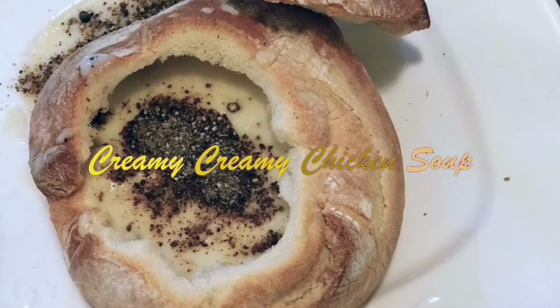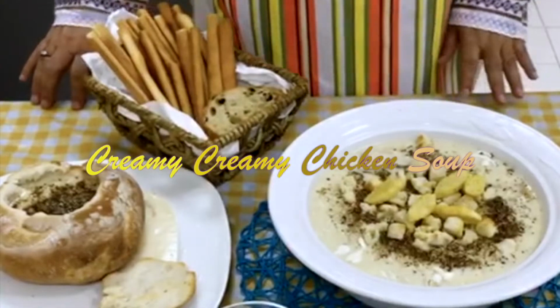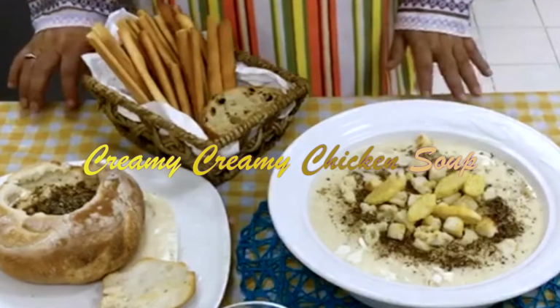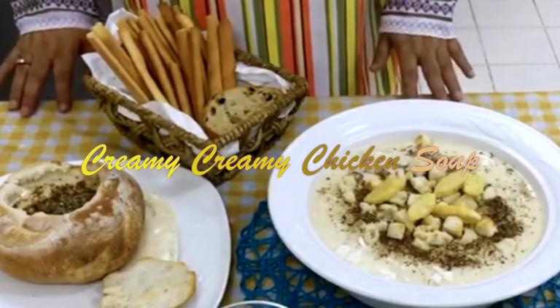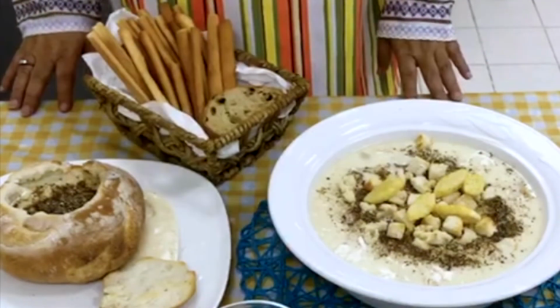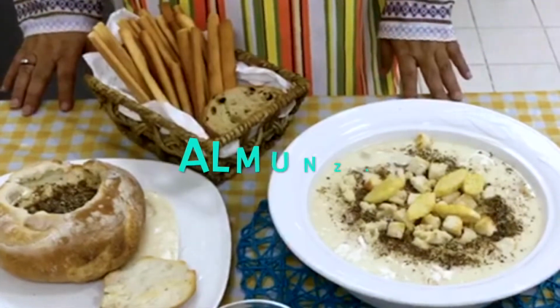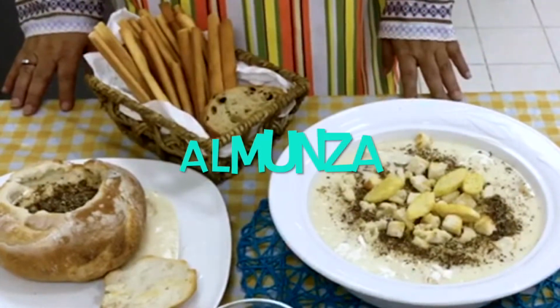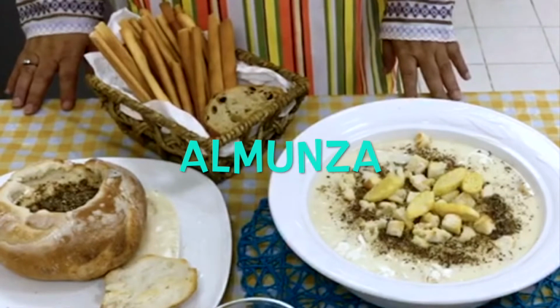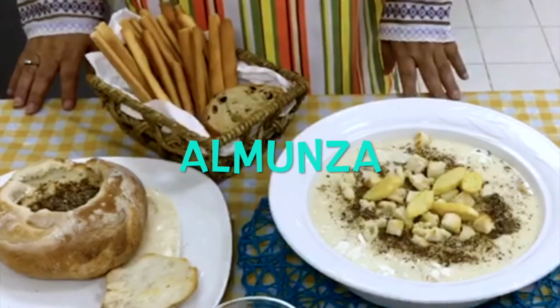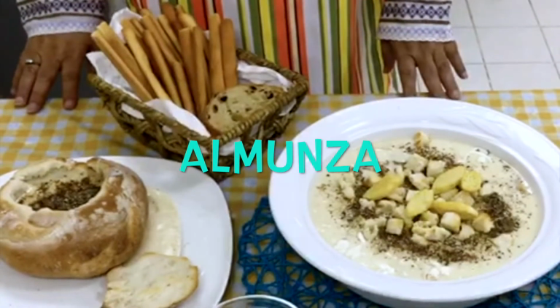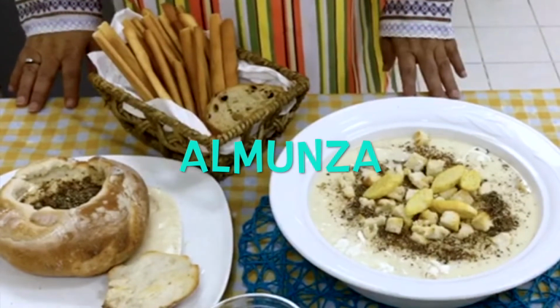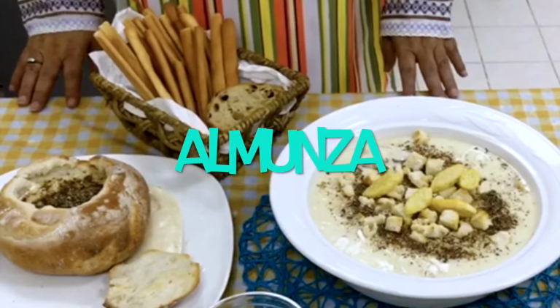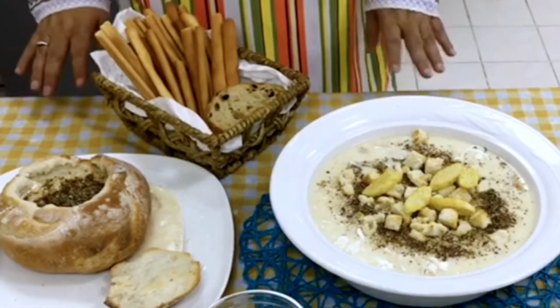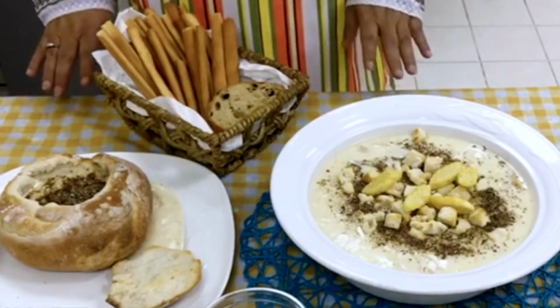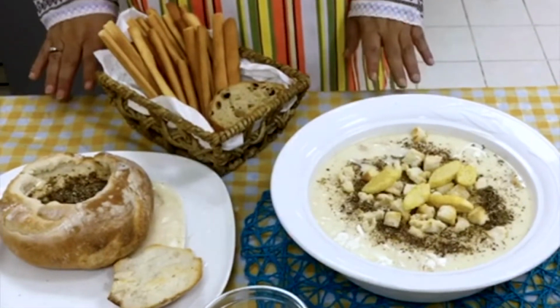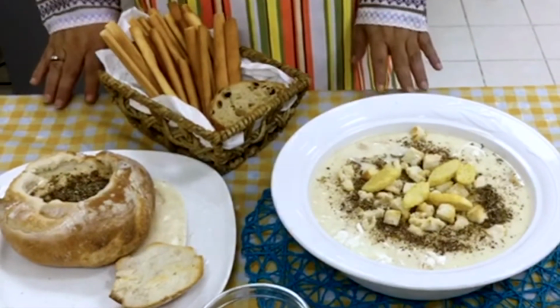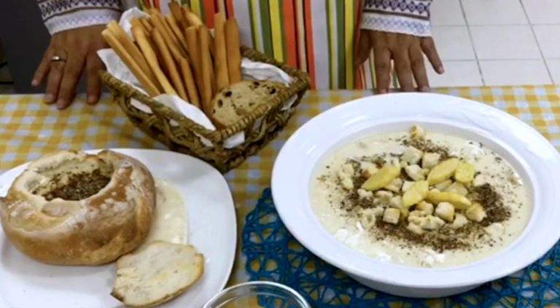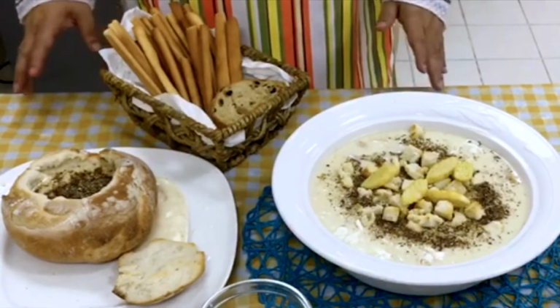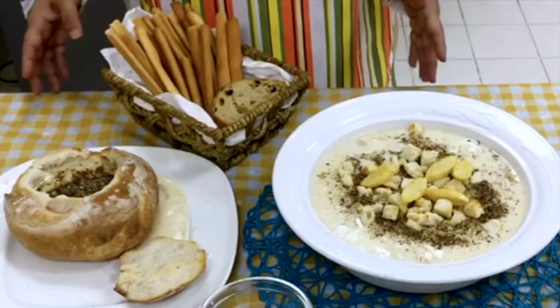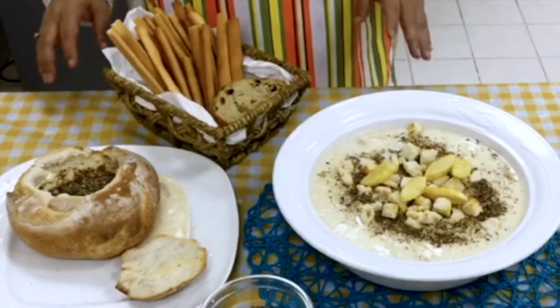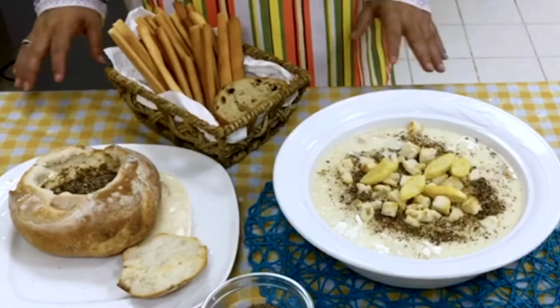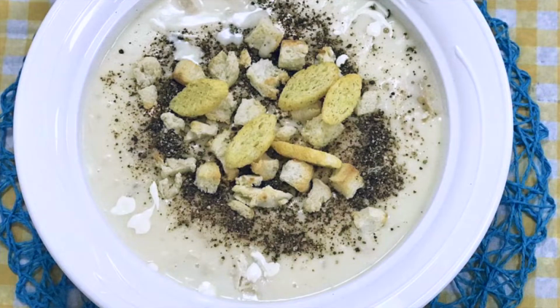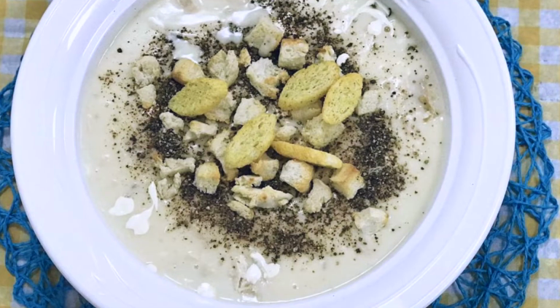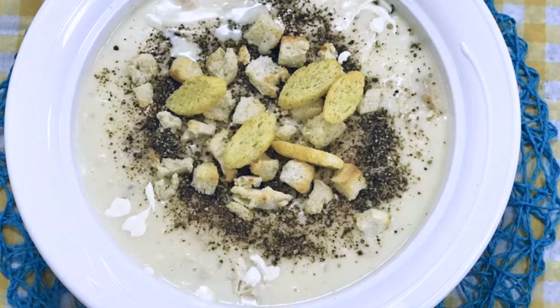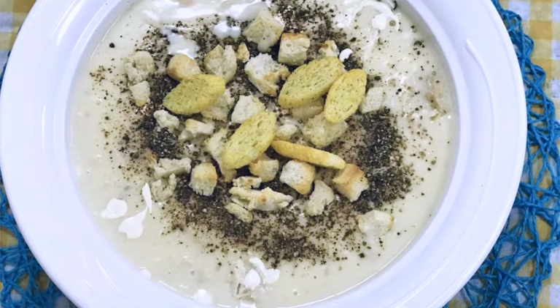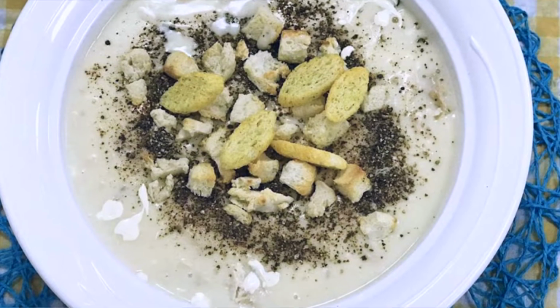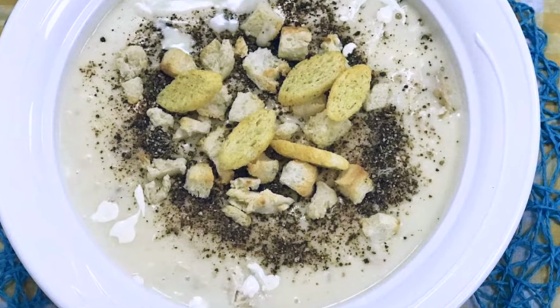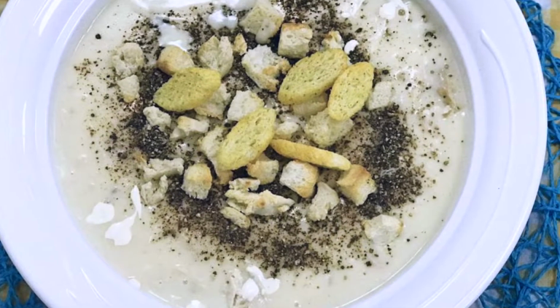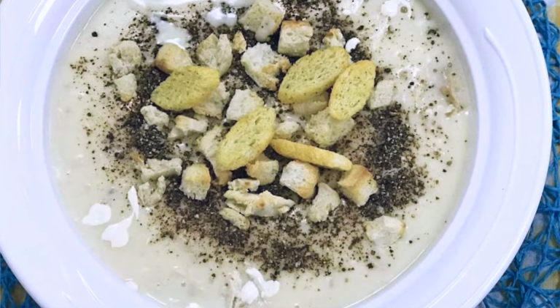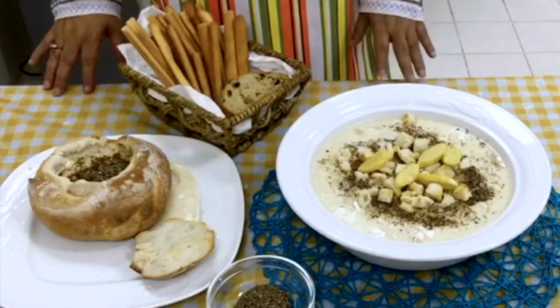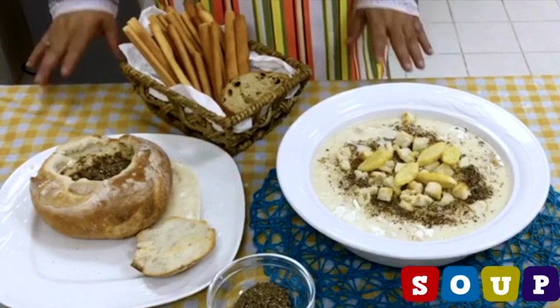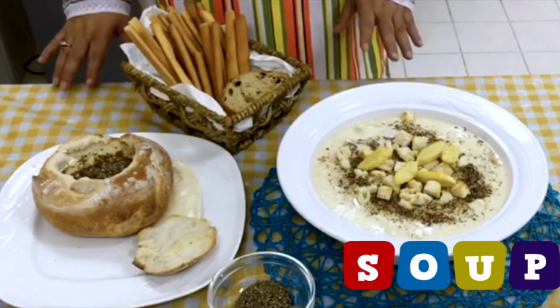Hello, how are you? This is Seema of Al Munza. Today's dish is Chicken Cream Soup. It's a simple soup and very nourishing.